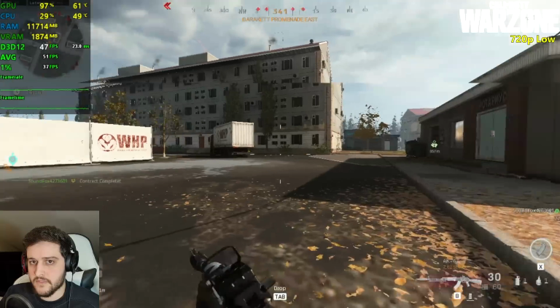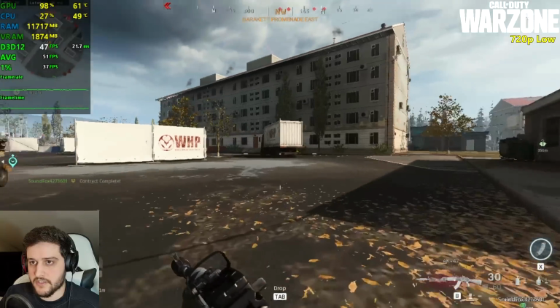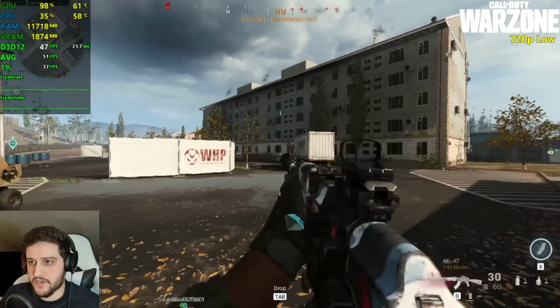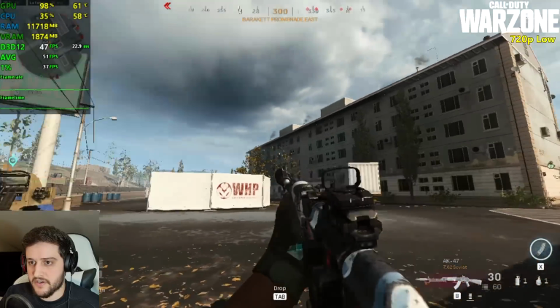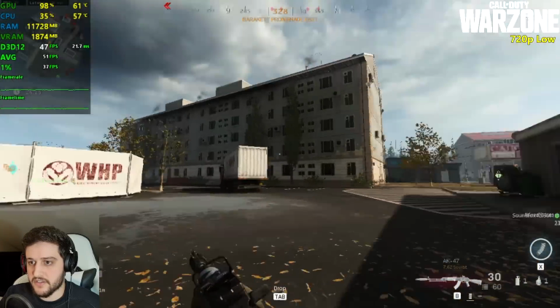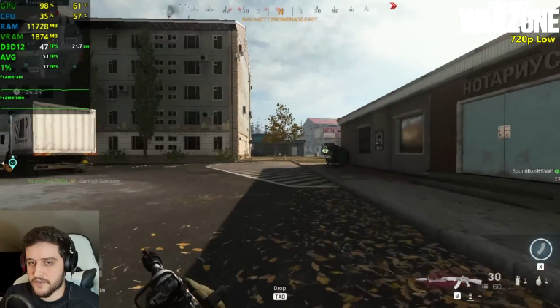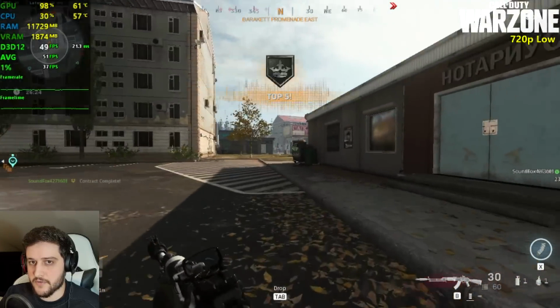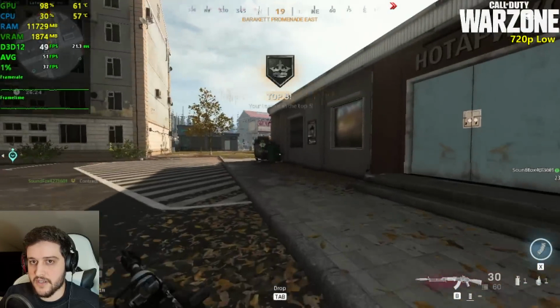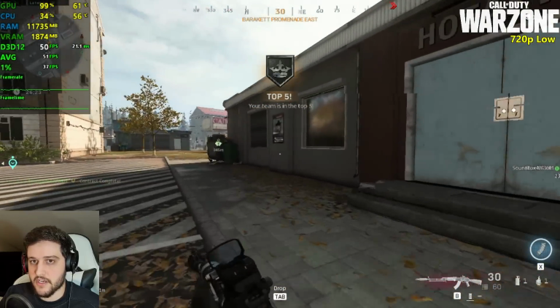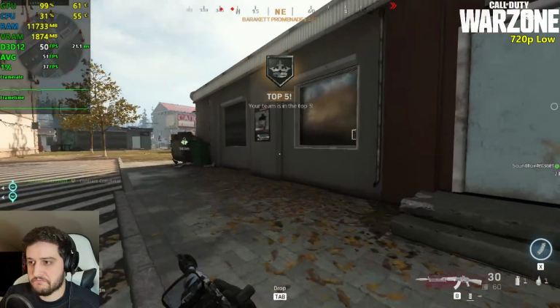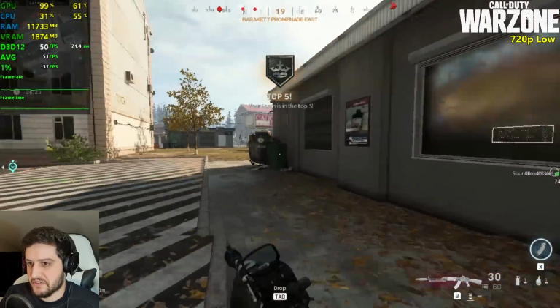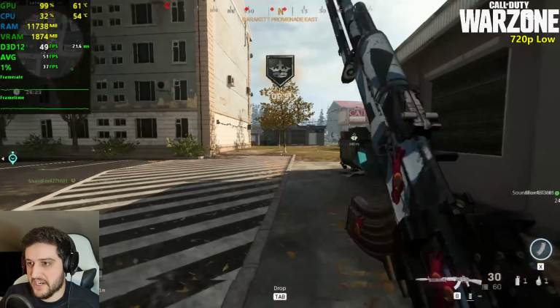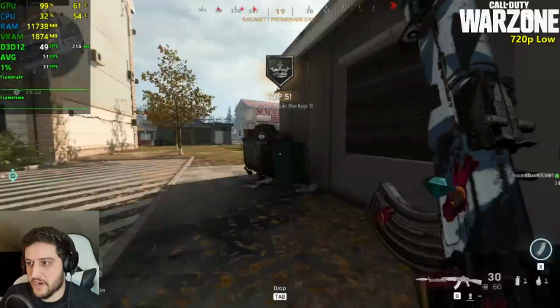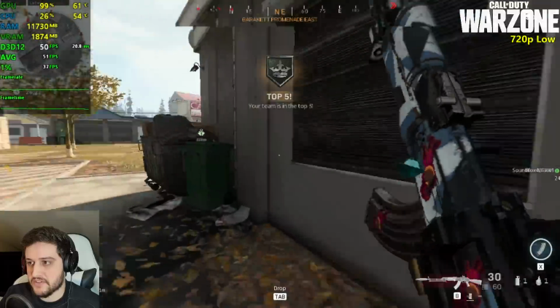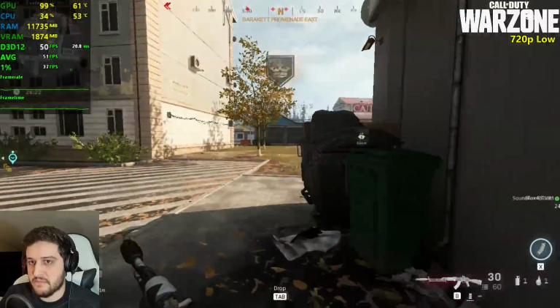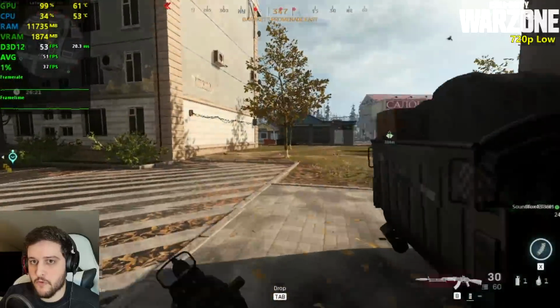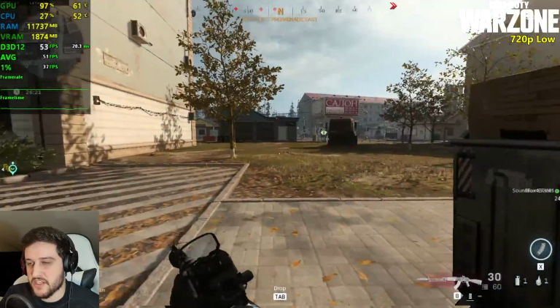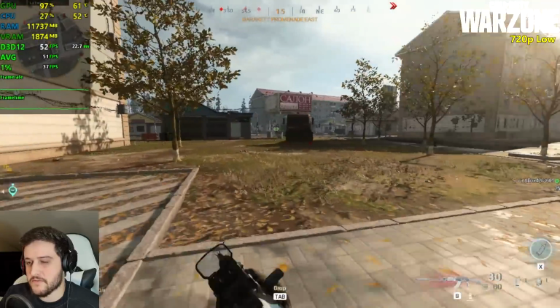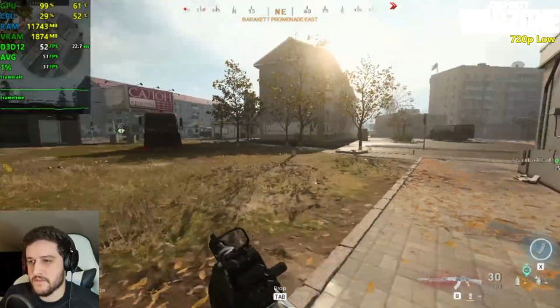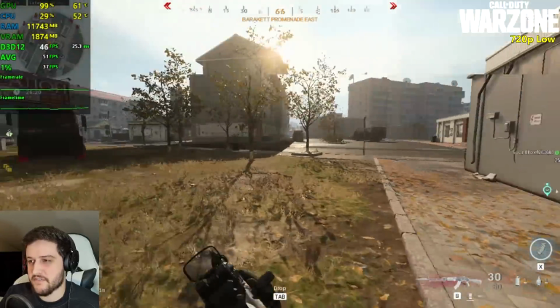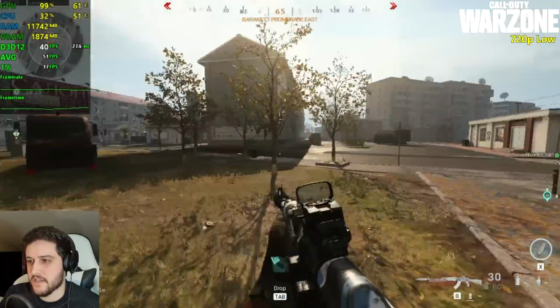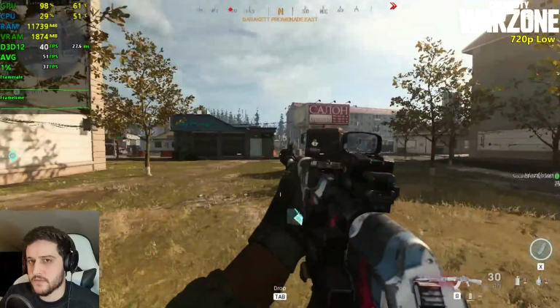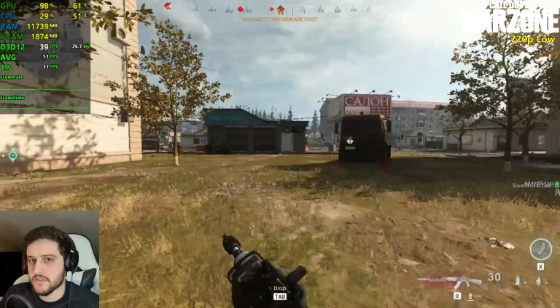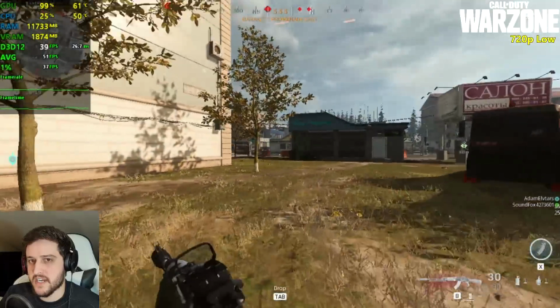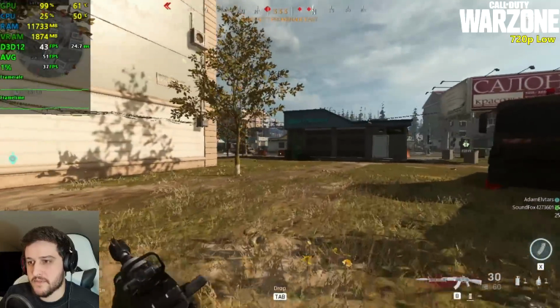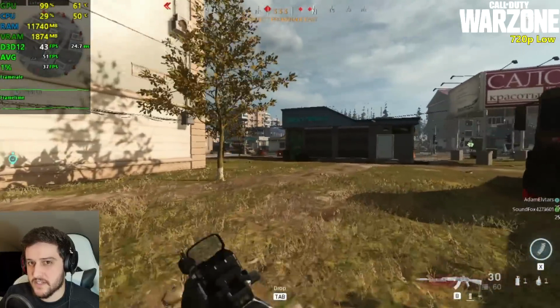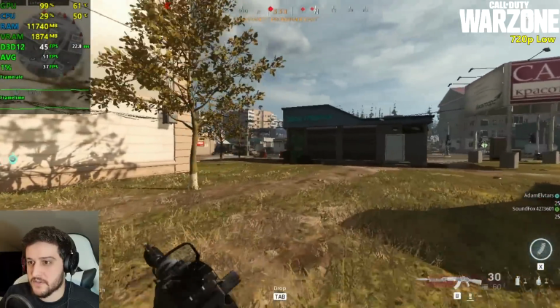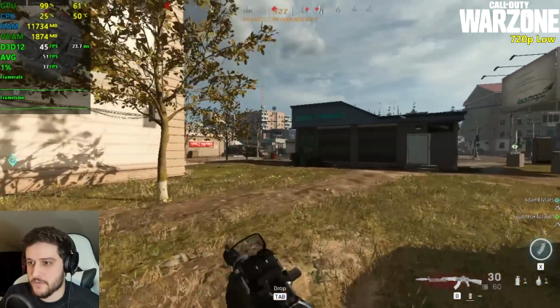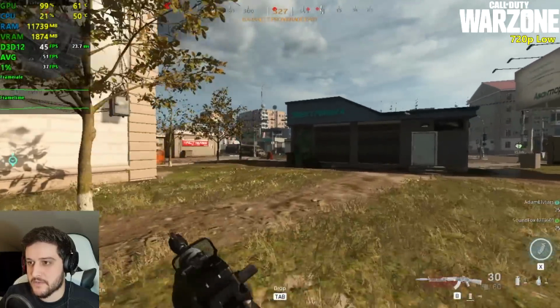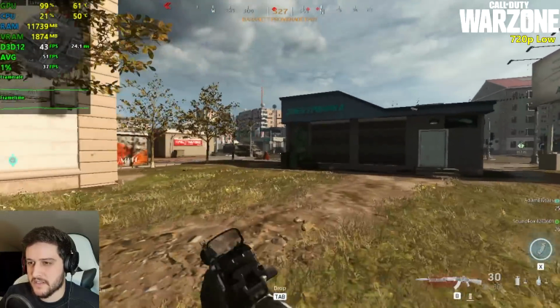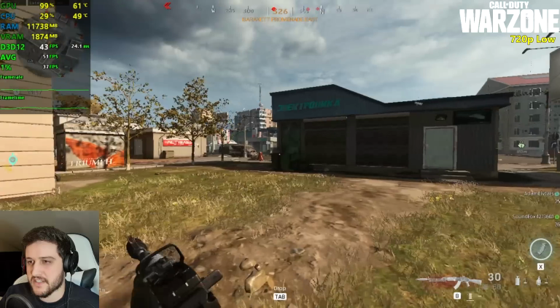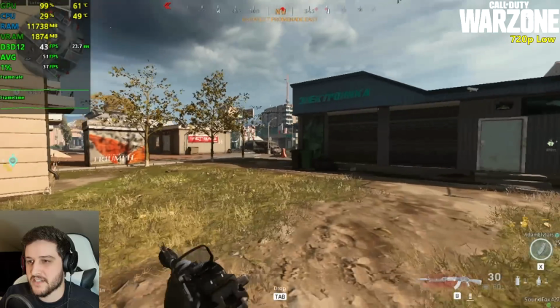Here in a different town, still getting around the same 40 to 50 FPS most of the time — it's actually dropping quite a bit at times.